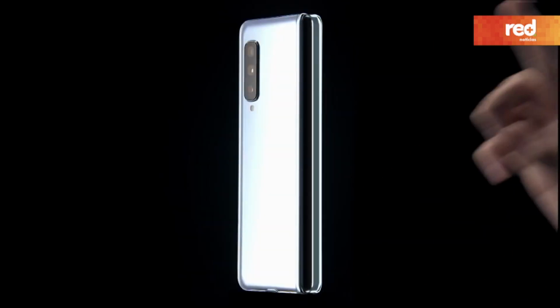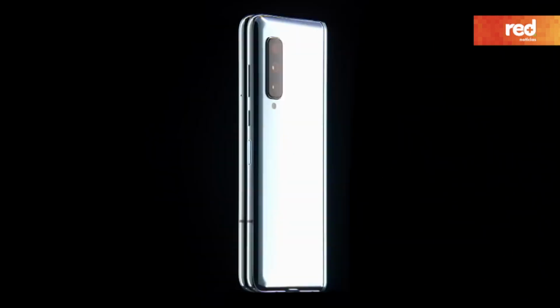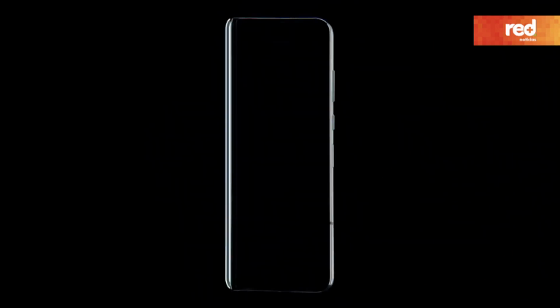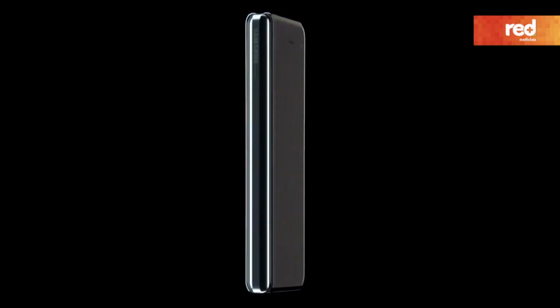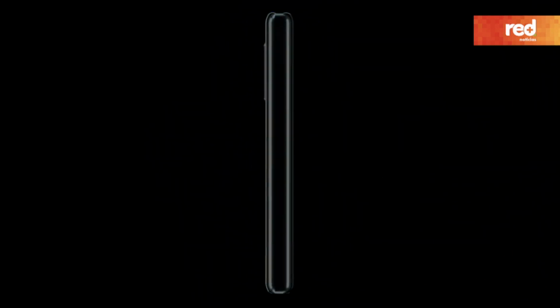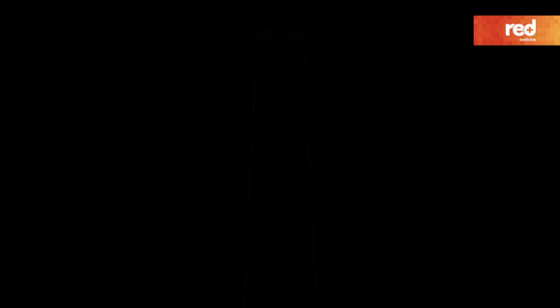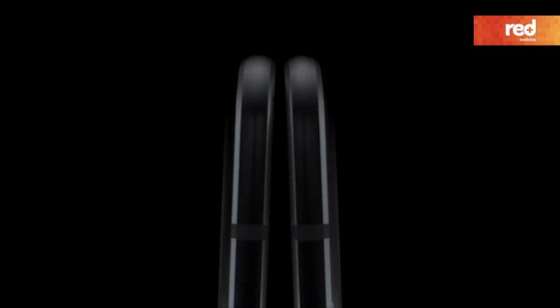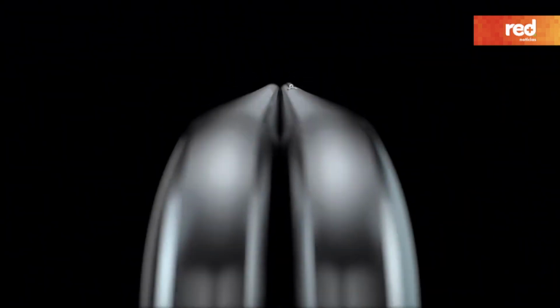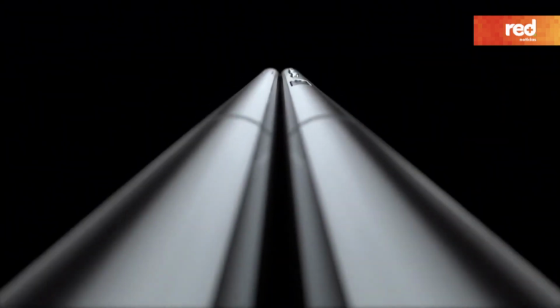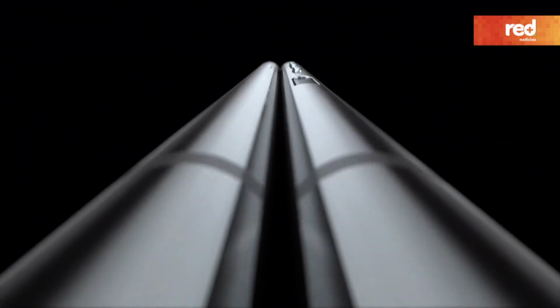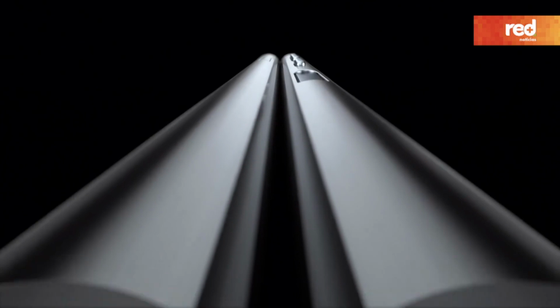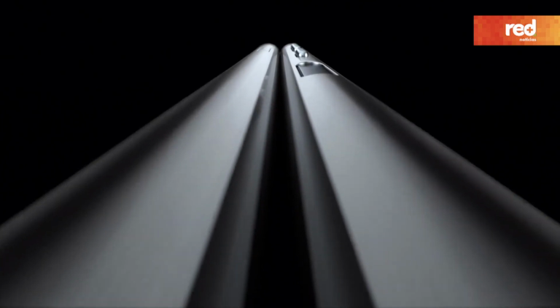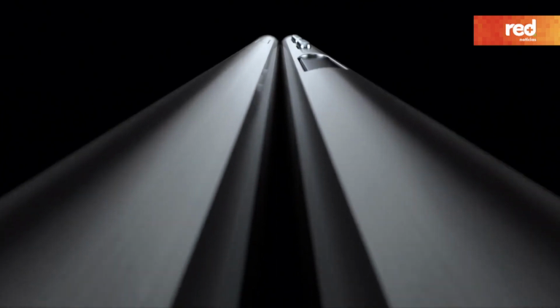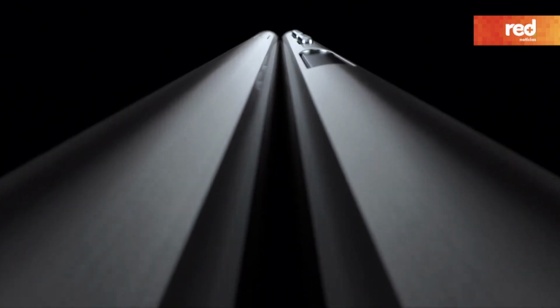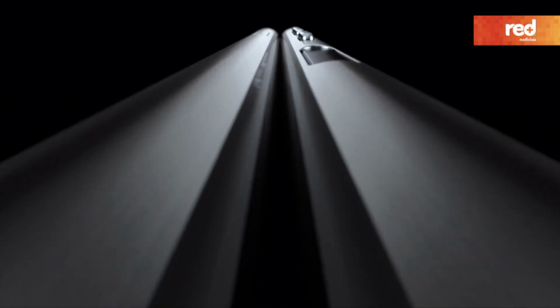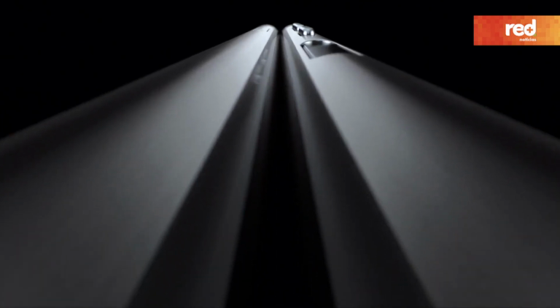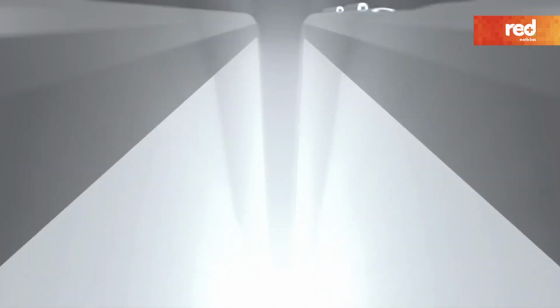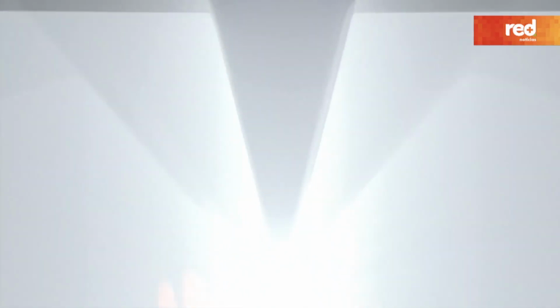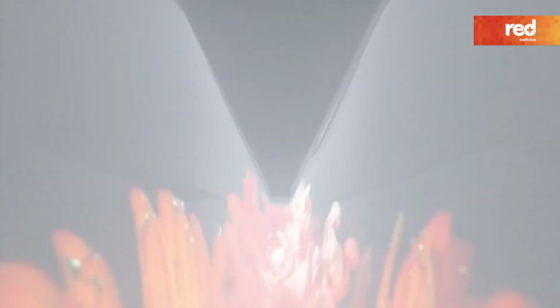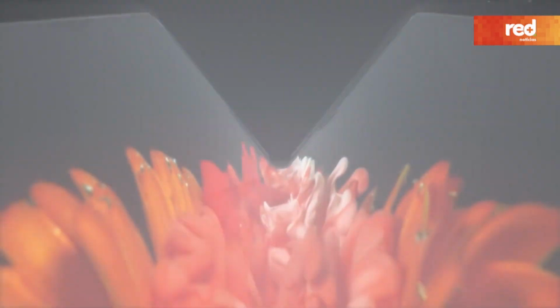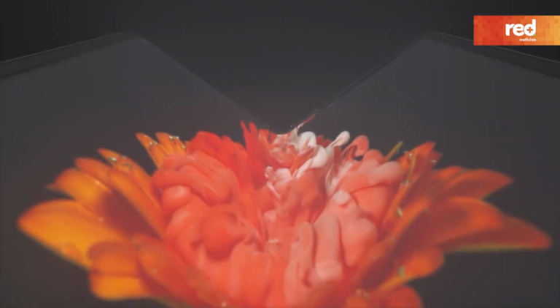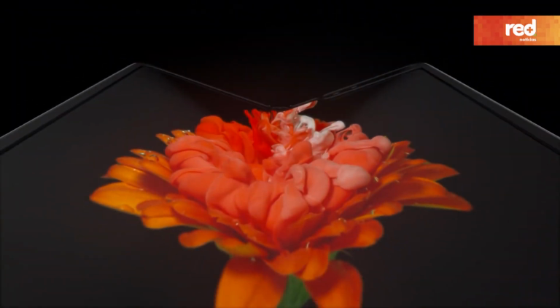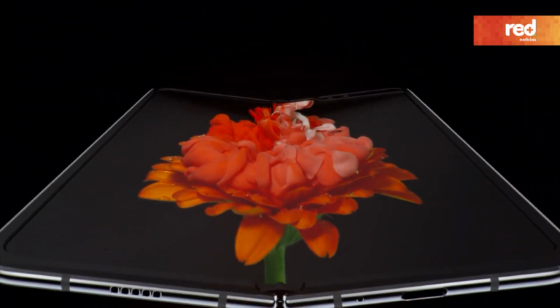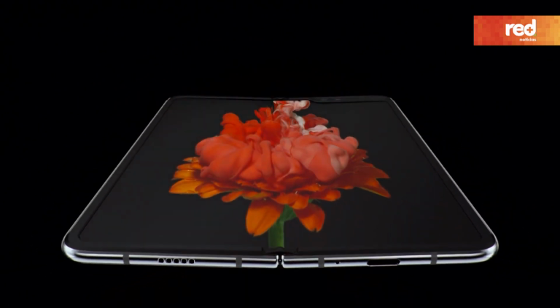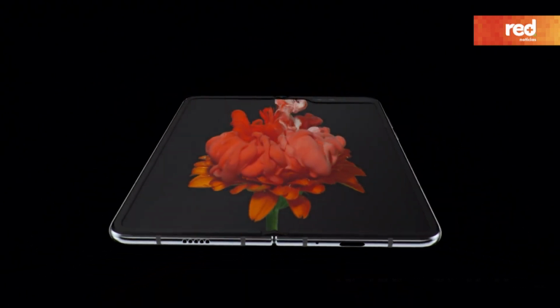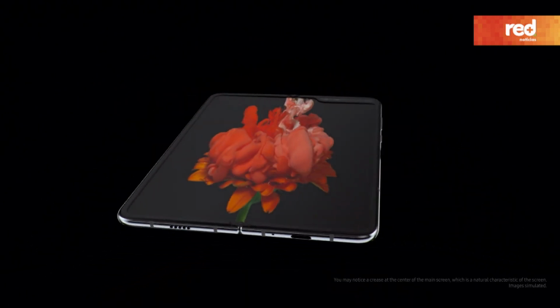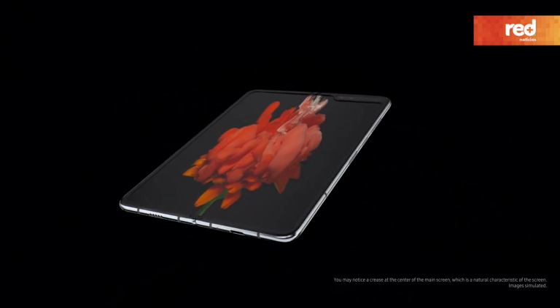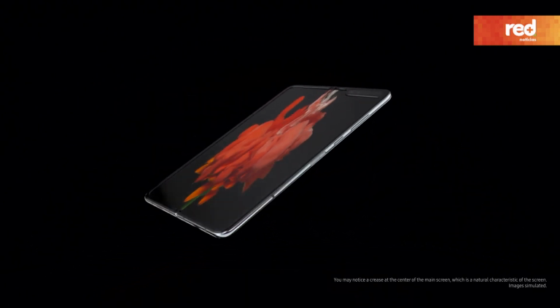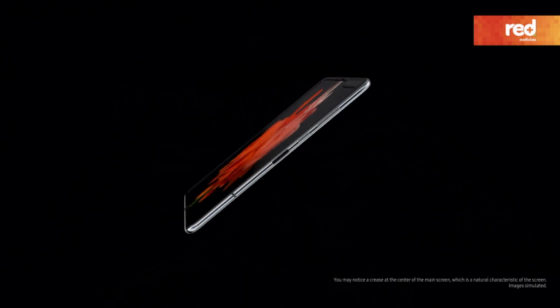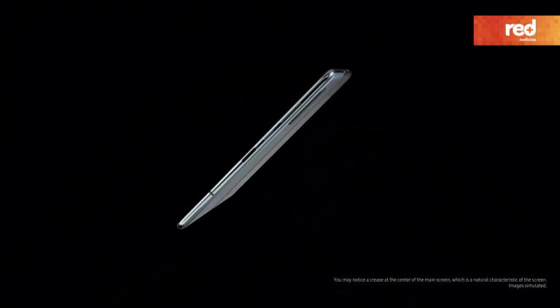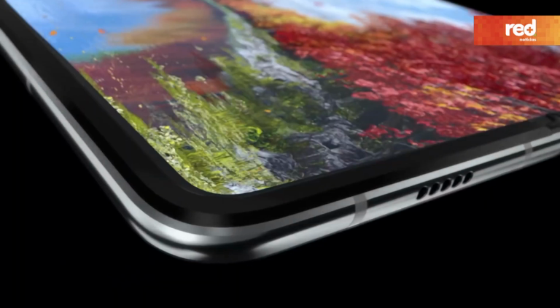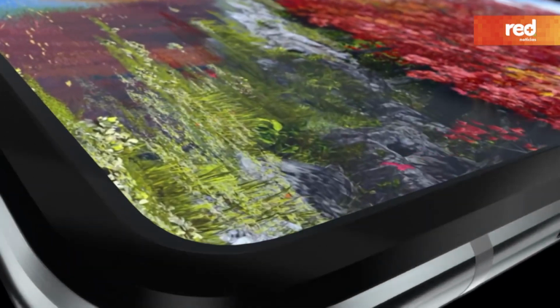Fold isn't just a meticulously crafted luxury smartphone. We've fine-tuned every last detail to make it a revolutionary, high-end tablet experience.